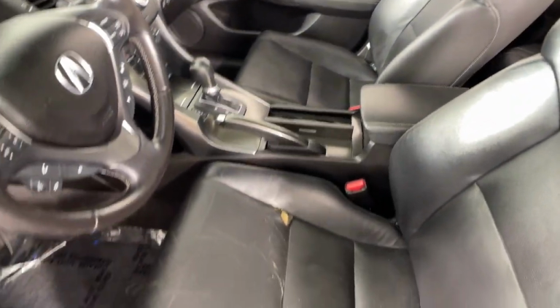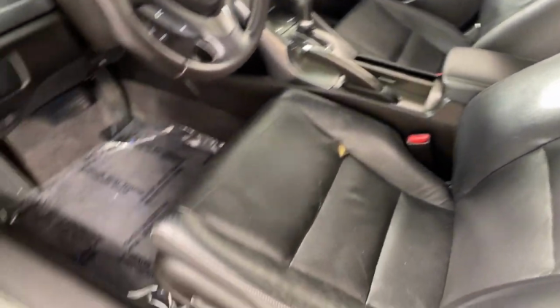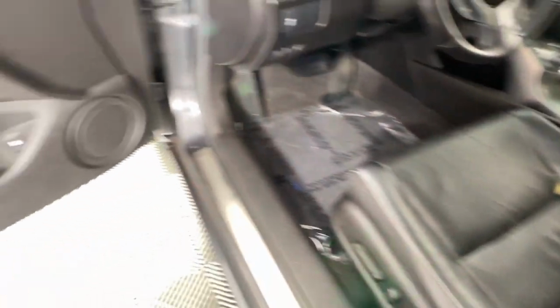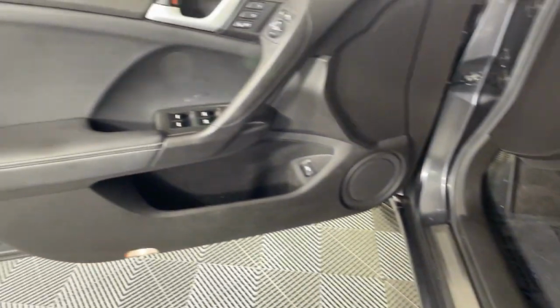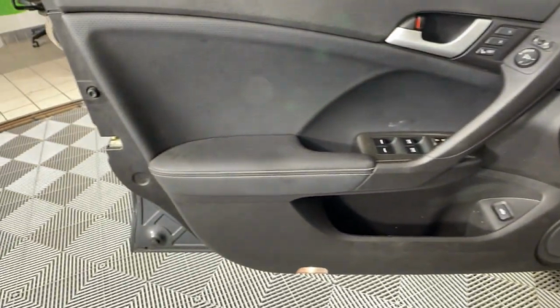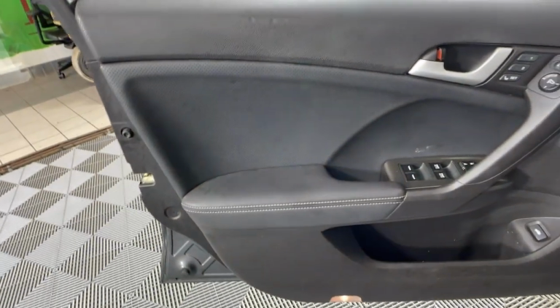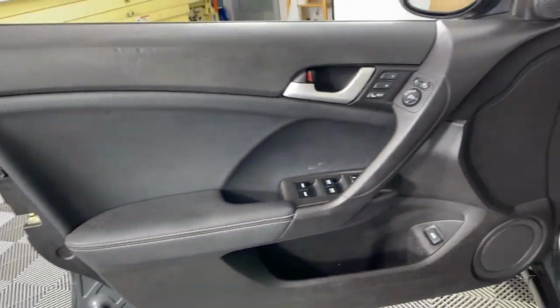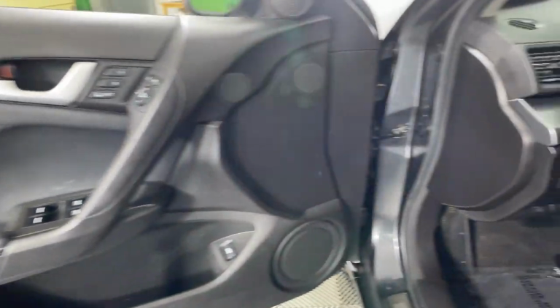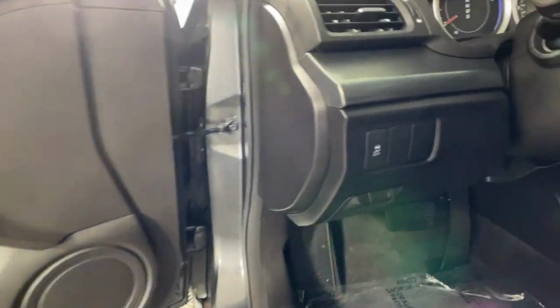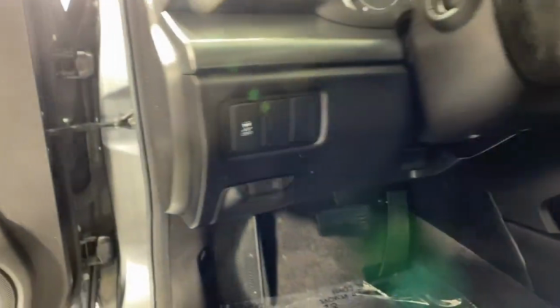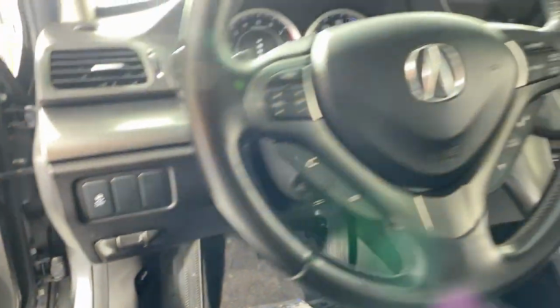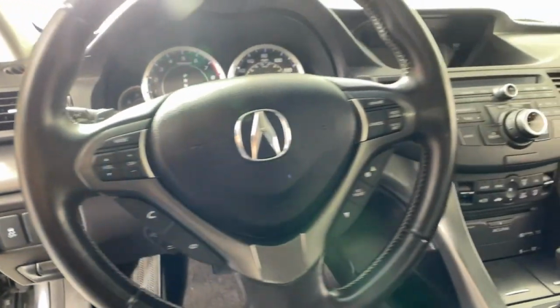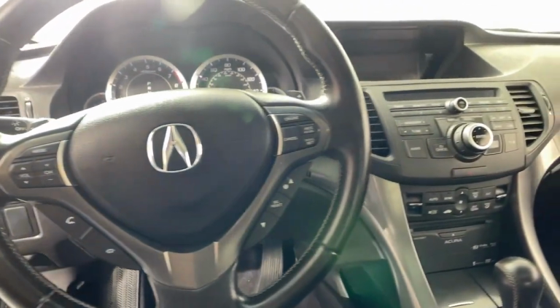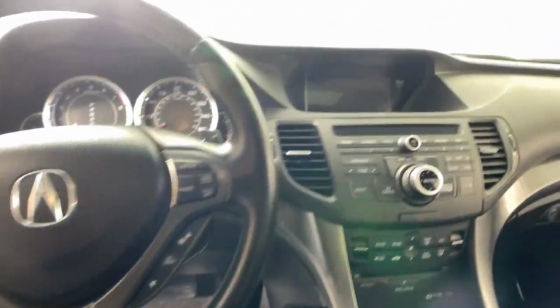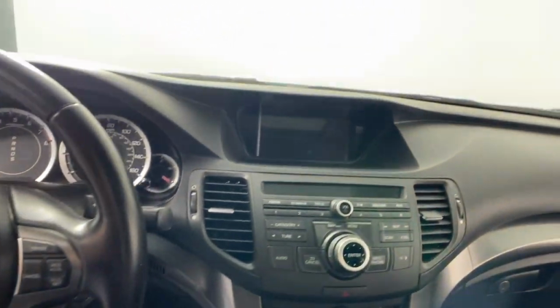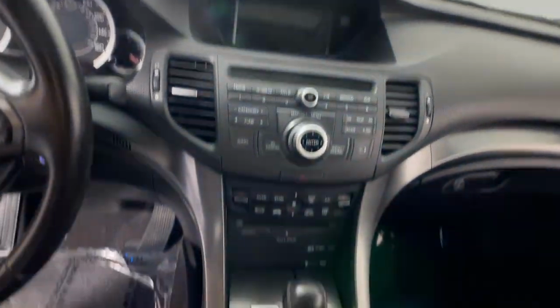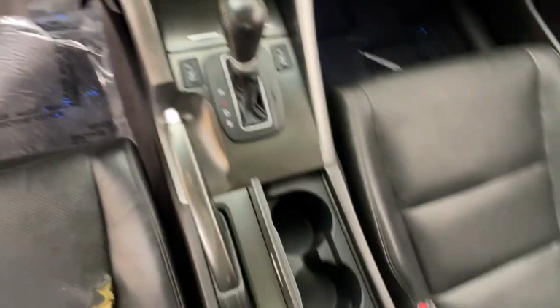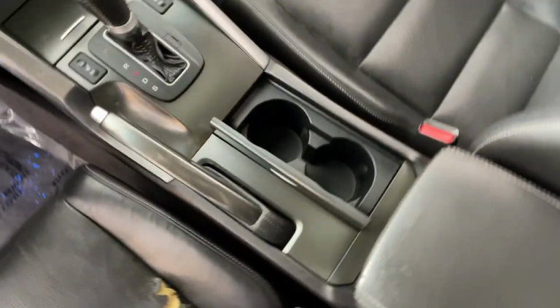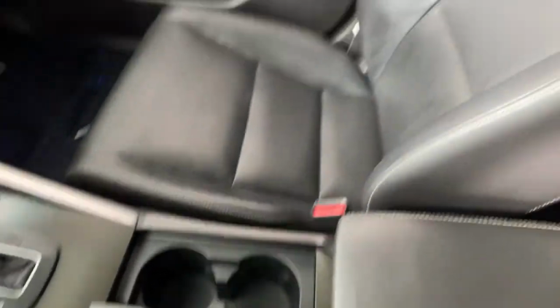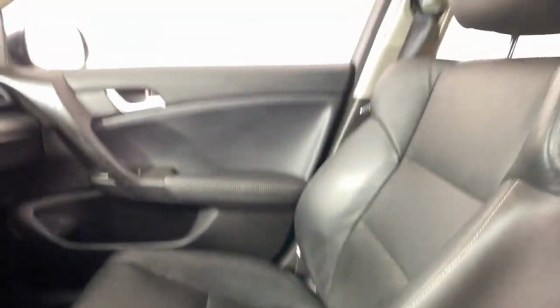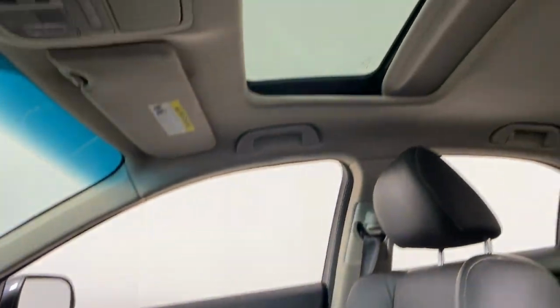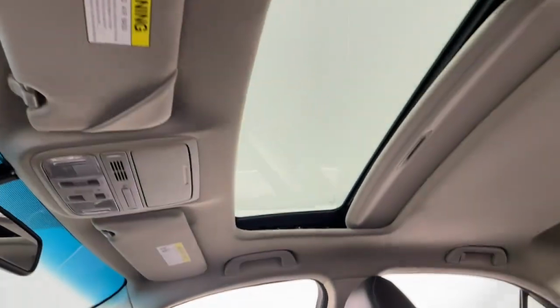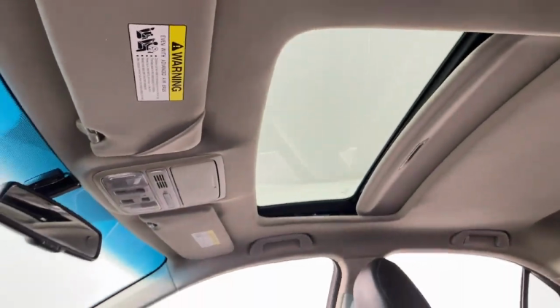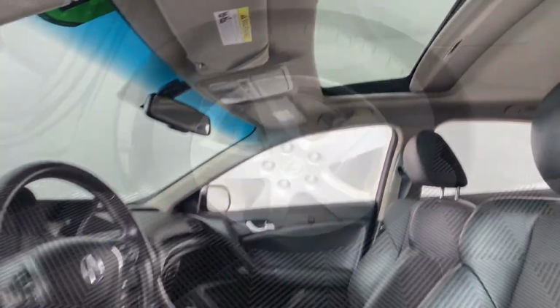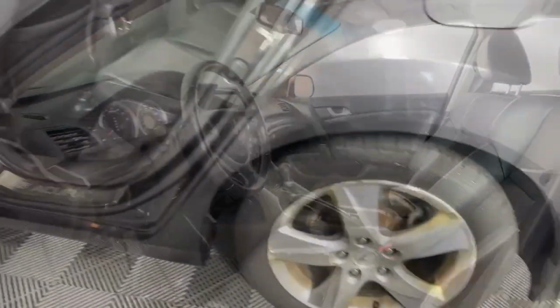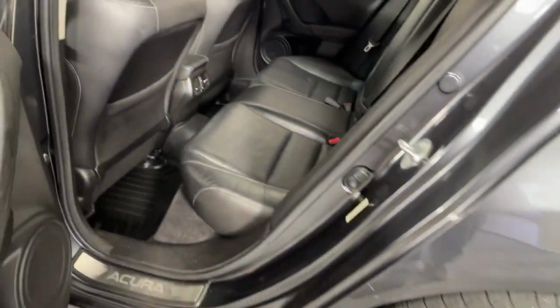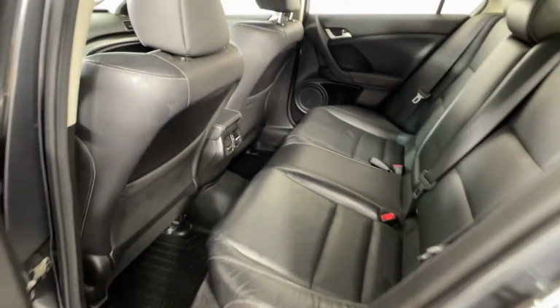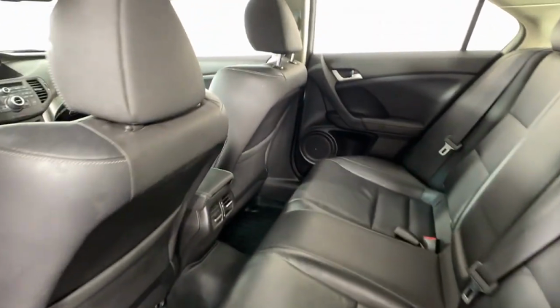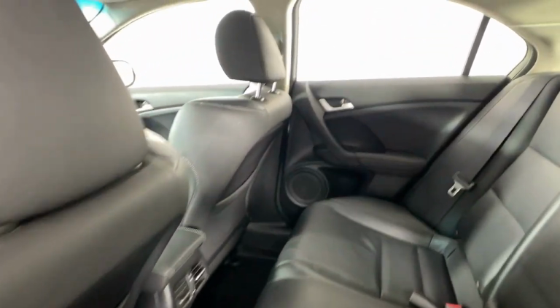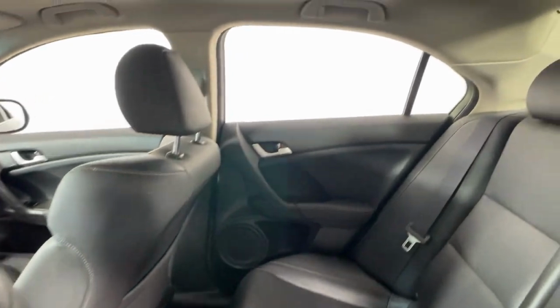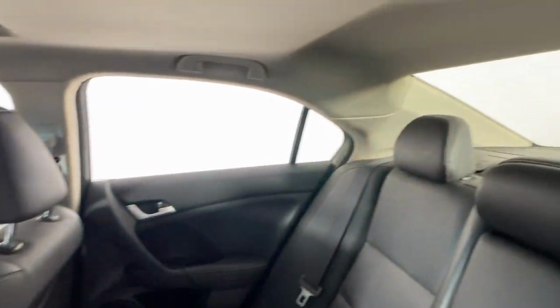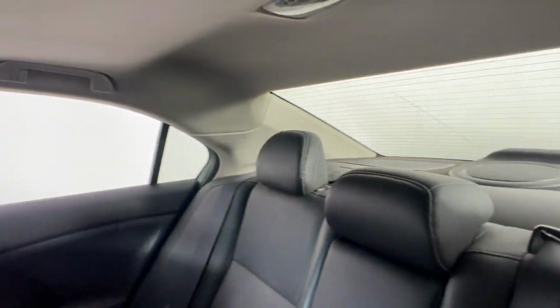This stylish Acura TSX delivers the perfect blend of sensible luxury and everyday utility. Feature-rich, fun to drive, and finished in high-quality materials, this smooth, quiet-riding automobile makes your daily drive all it can be.